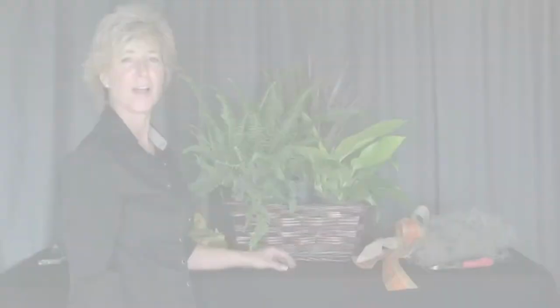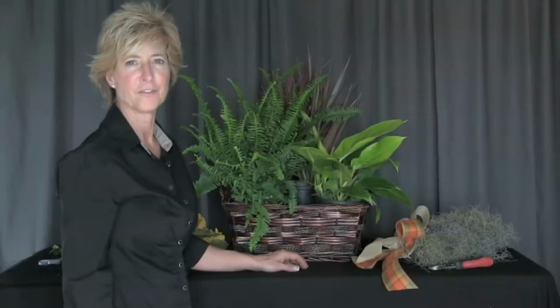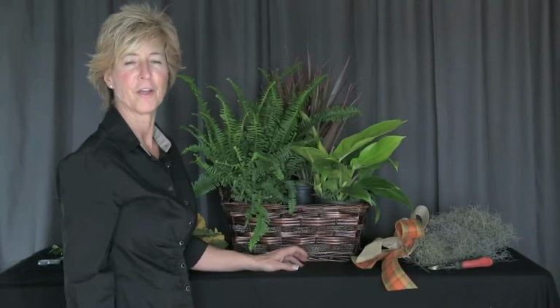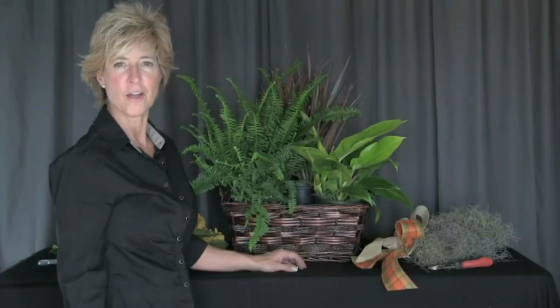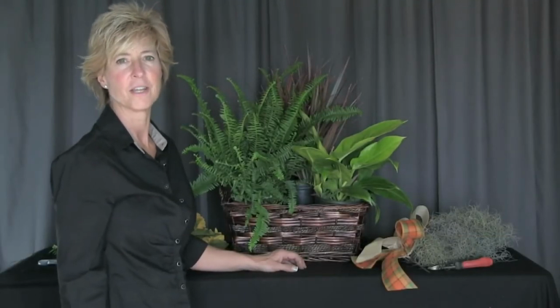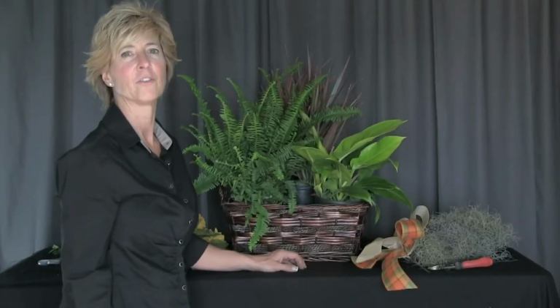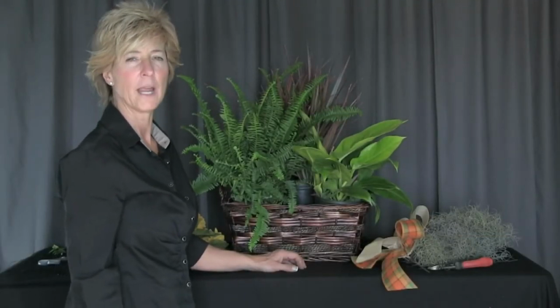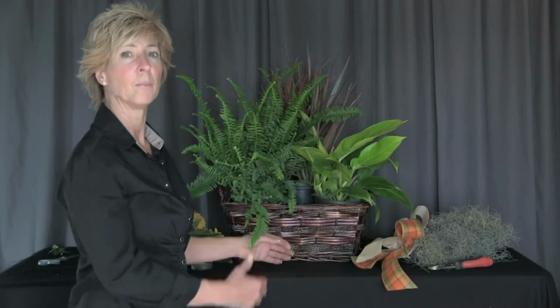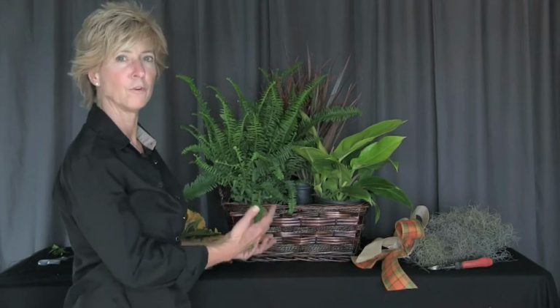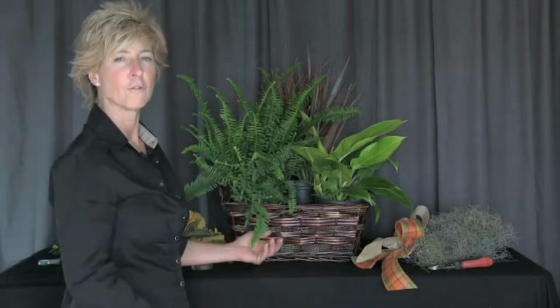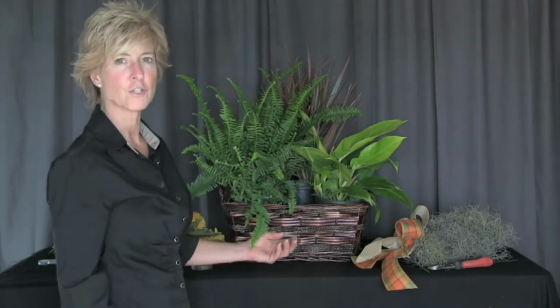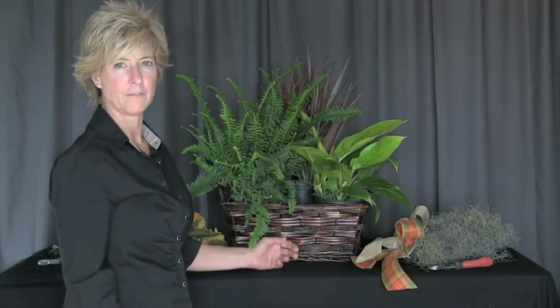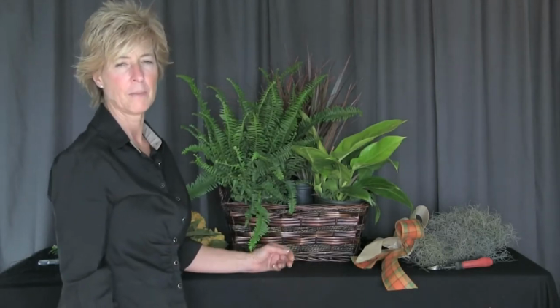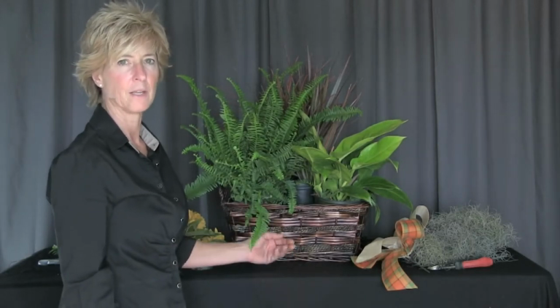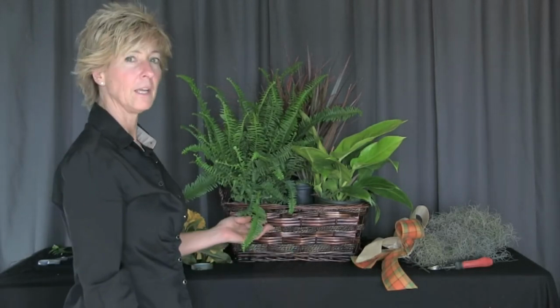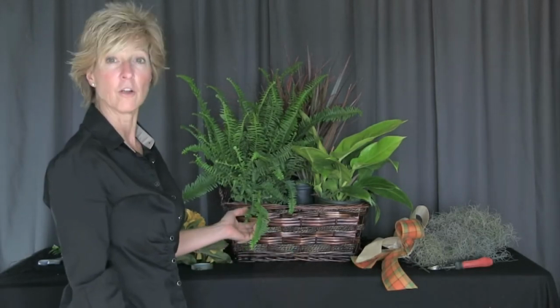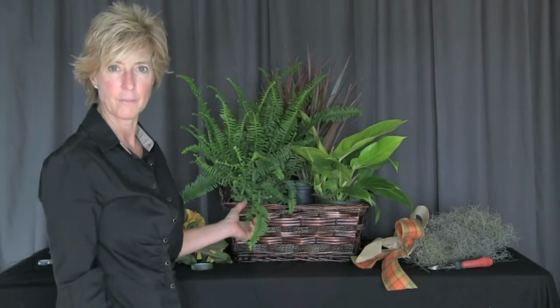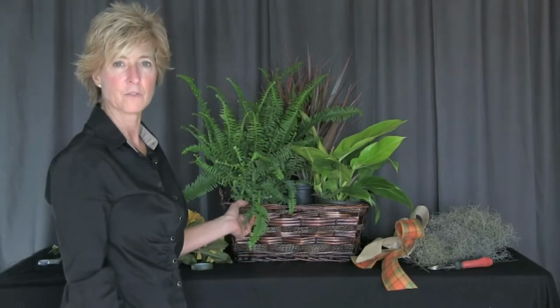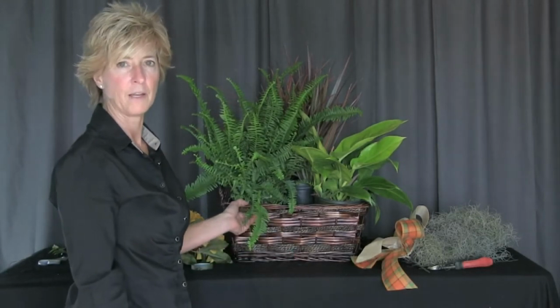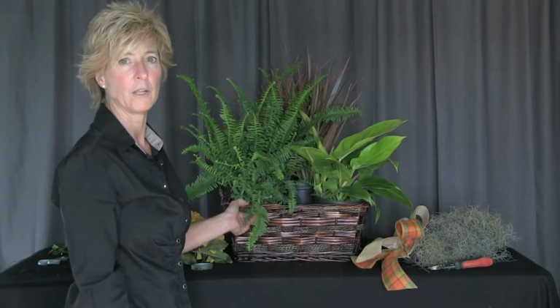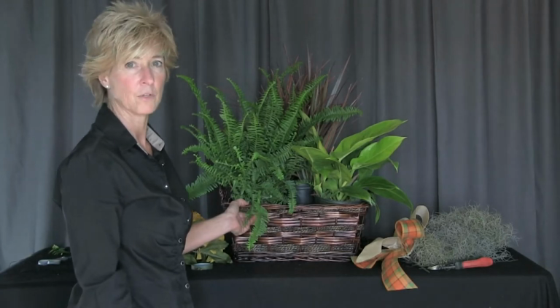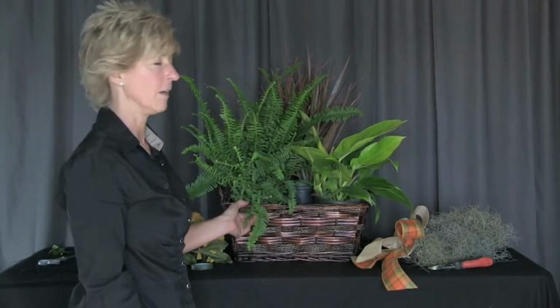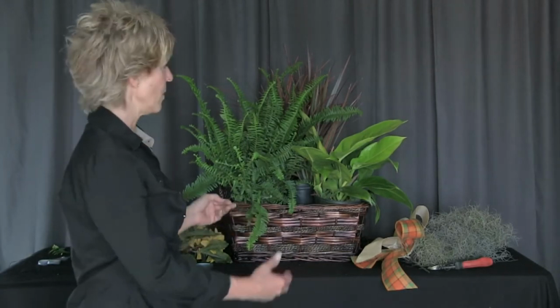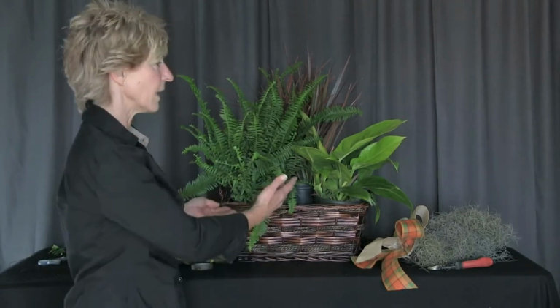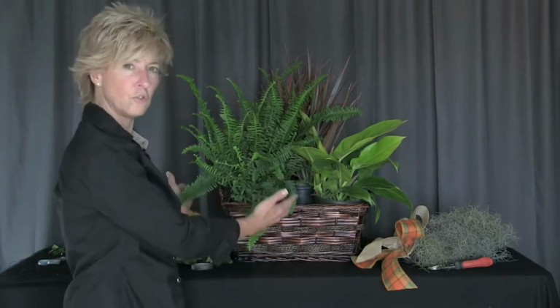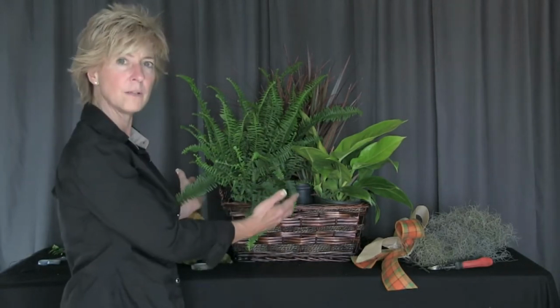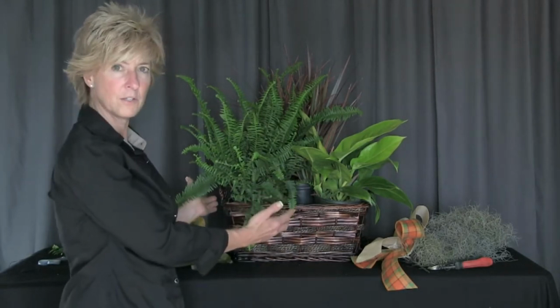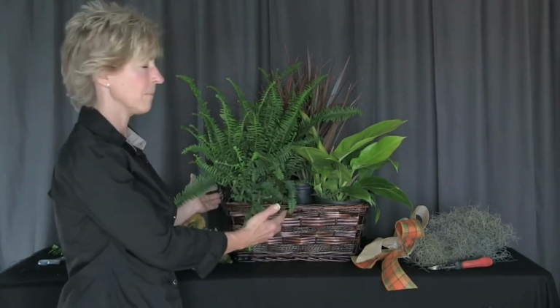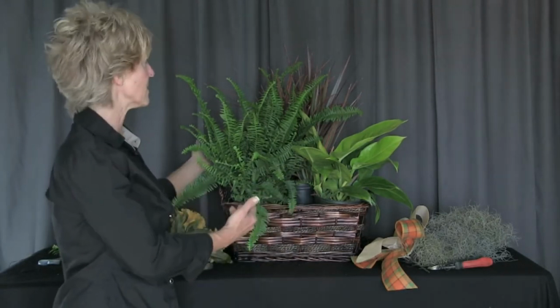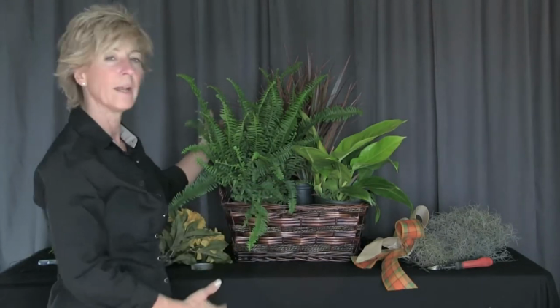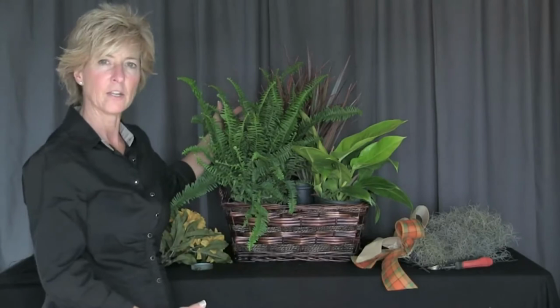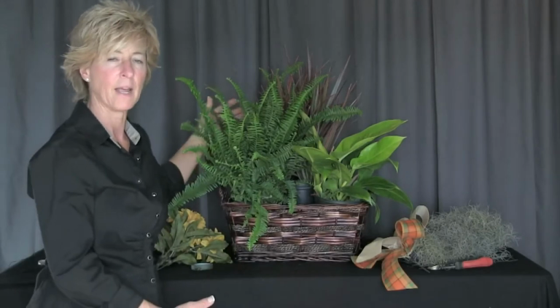I'm Vonda Lefevre, and our project today is creating a beautiful, fresh, living basket in one of our living baskets from Pioneer Imports and Wholesale. We've selected two six-inch plants and one eight-inch plant.